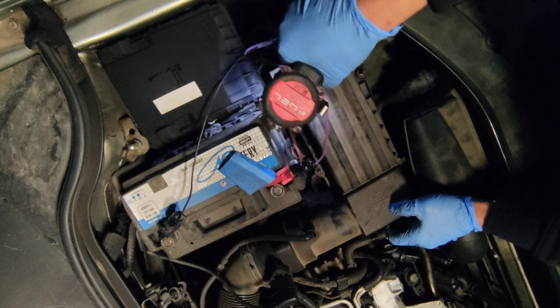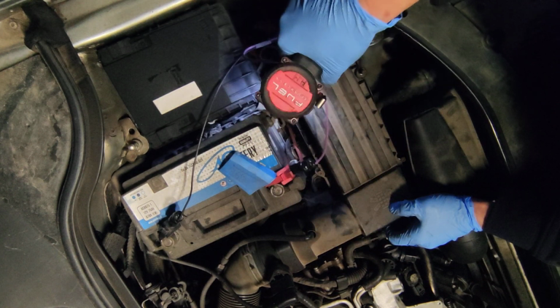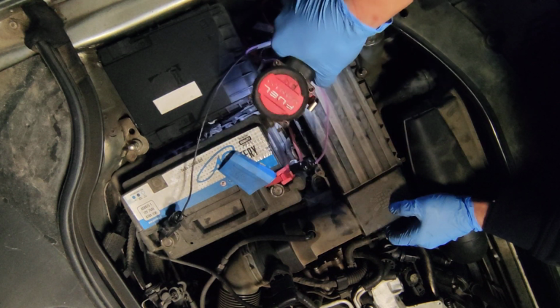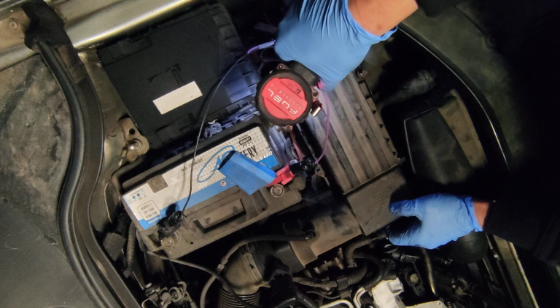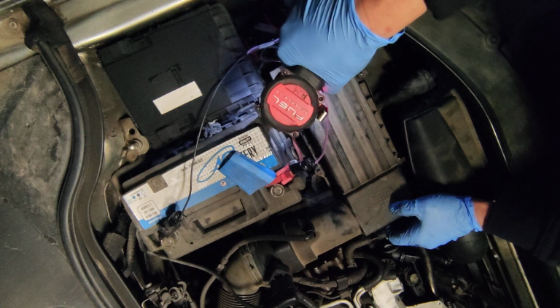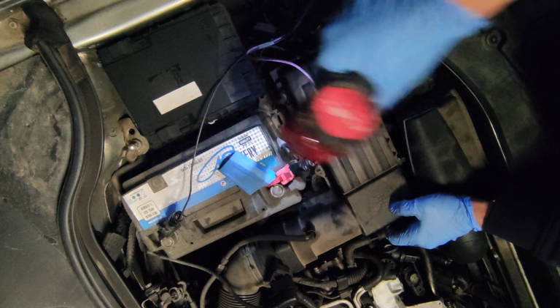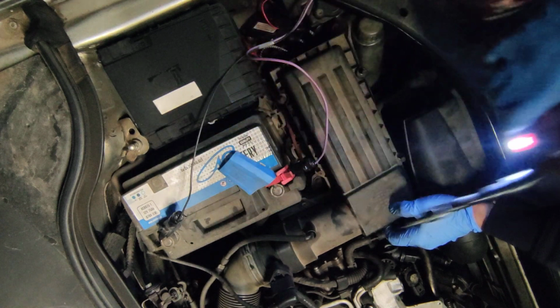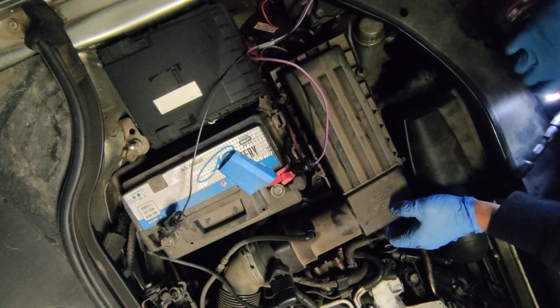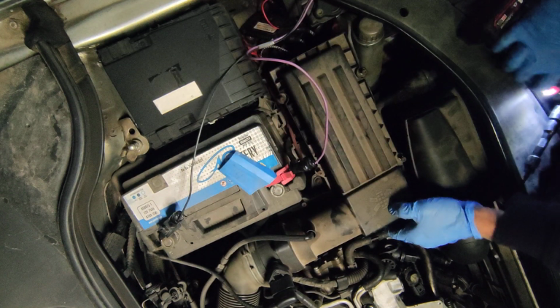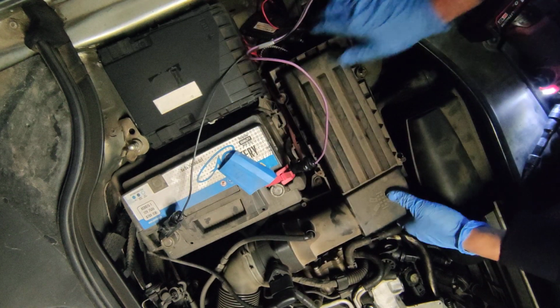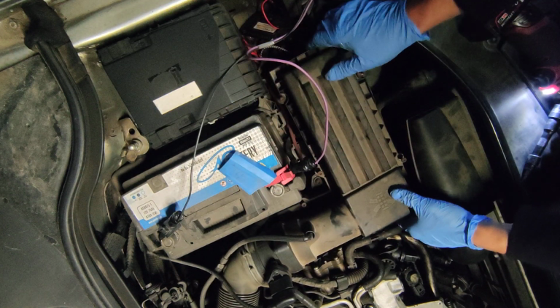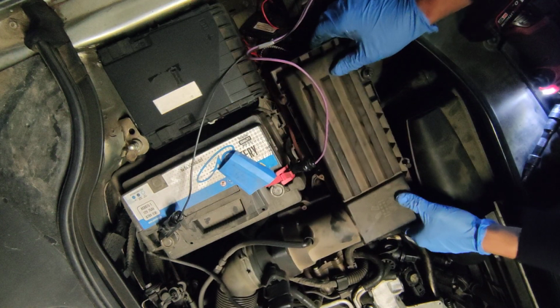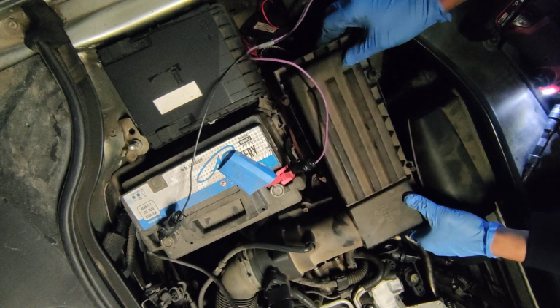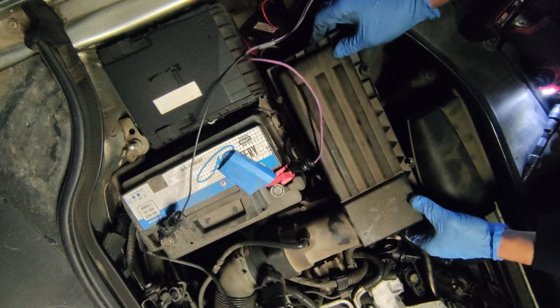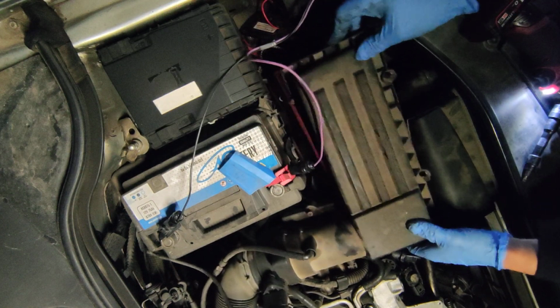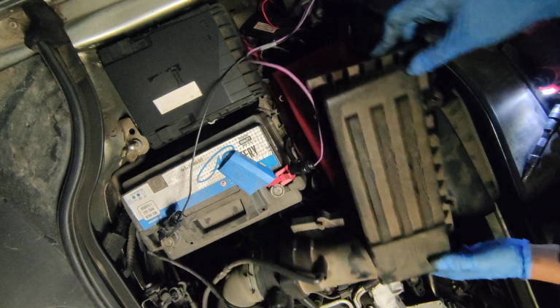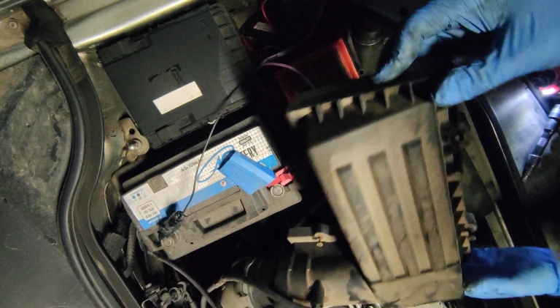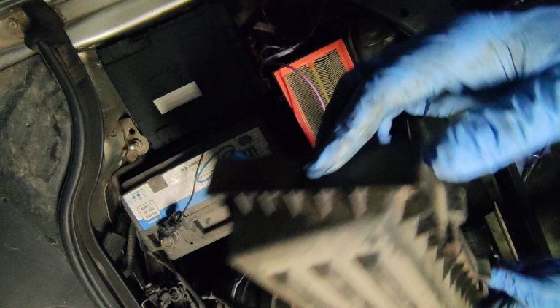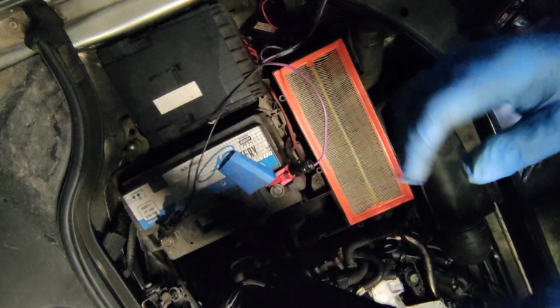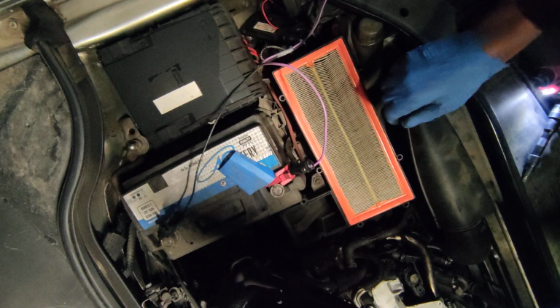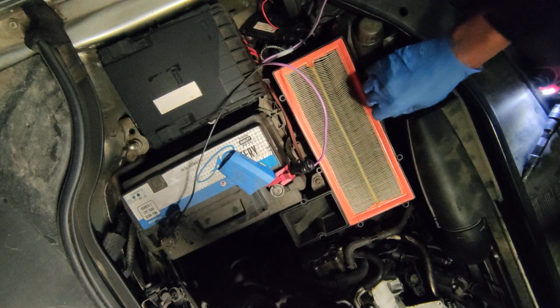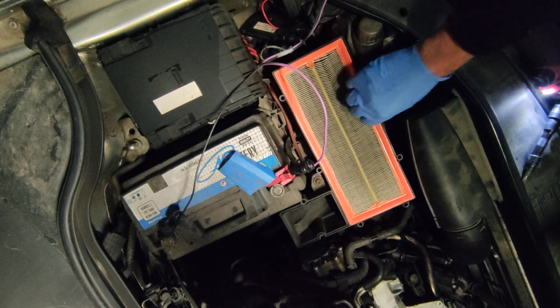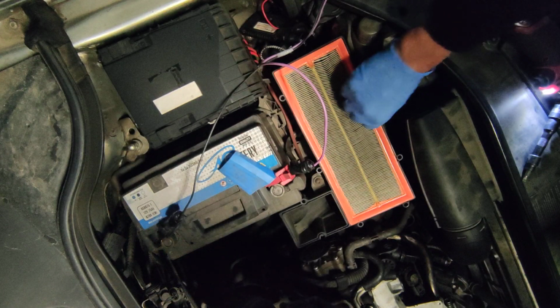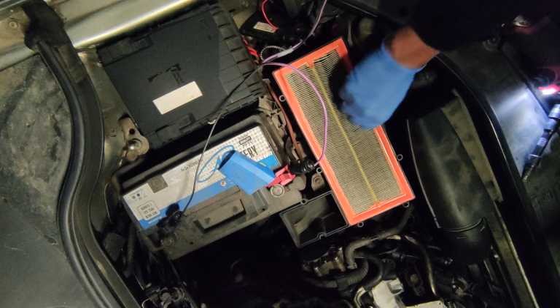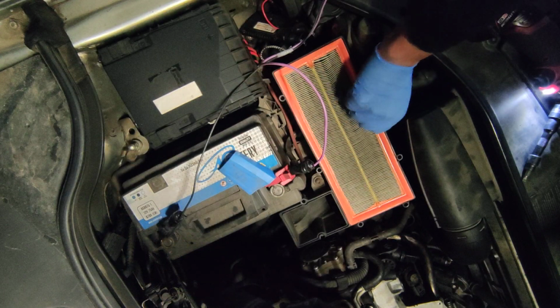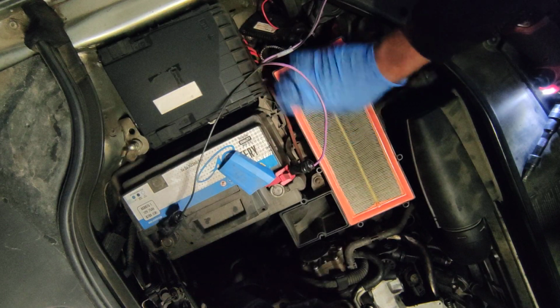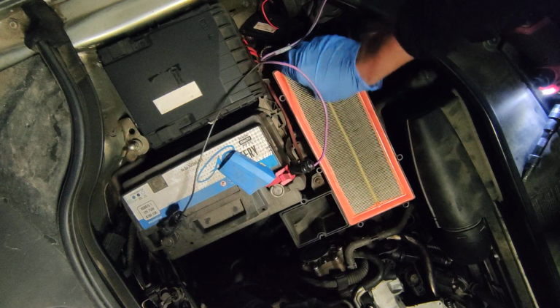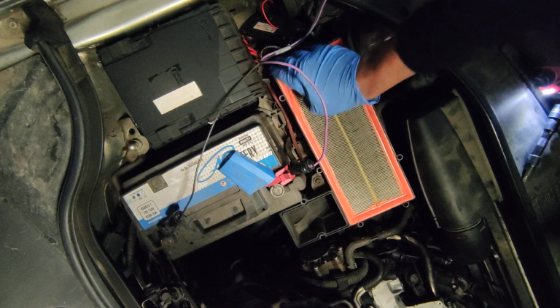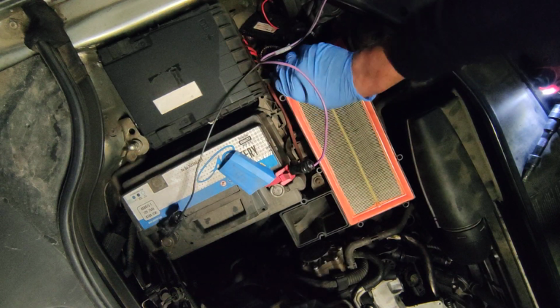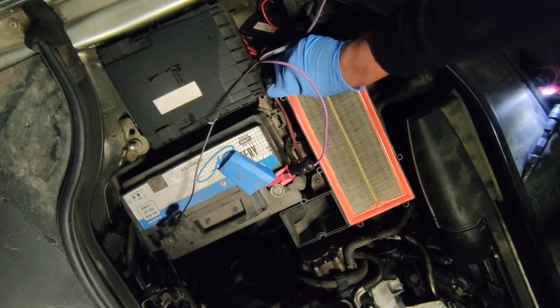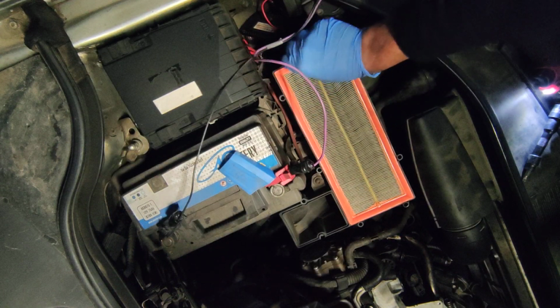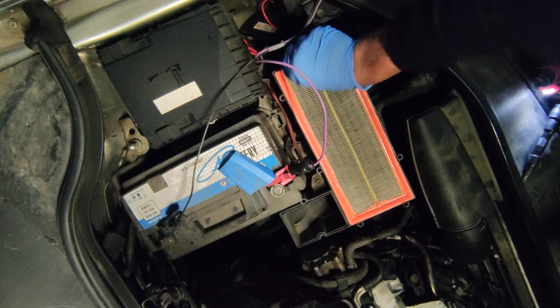Aftermarket filter is around 10 euros, which is, I would say, pretty good for the money and for the filter.